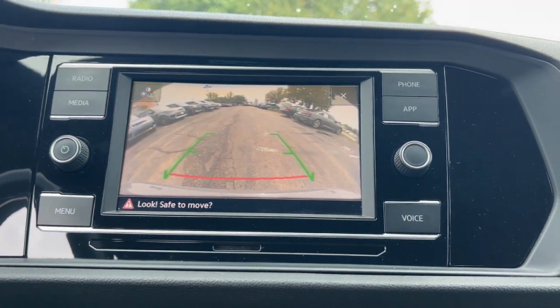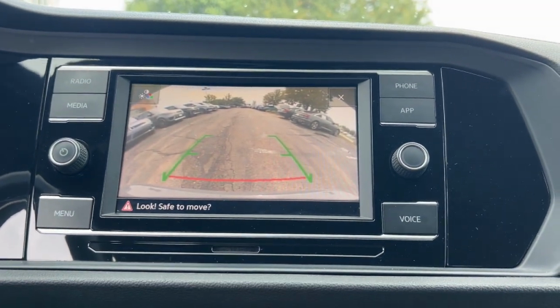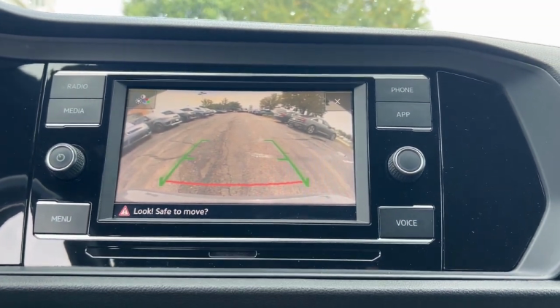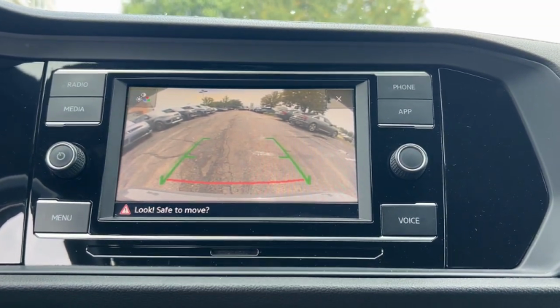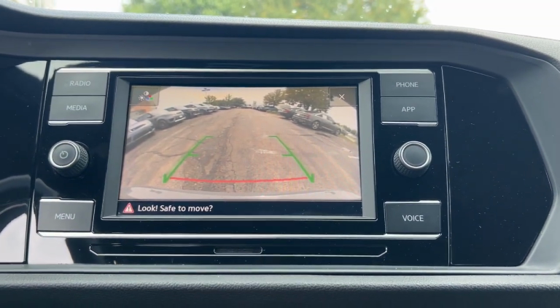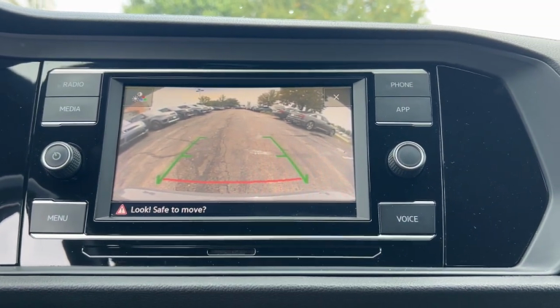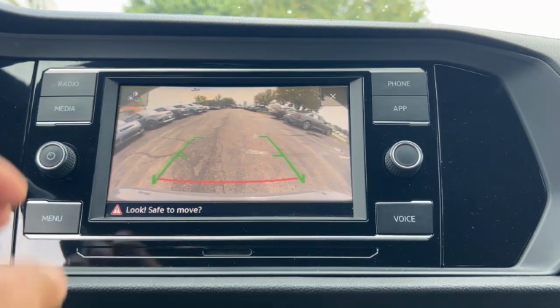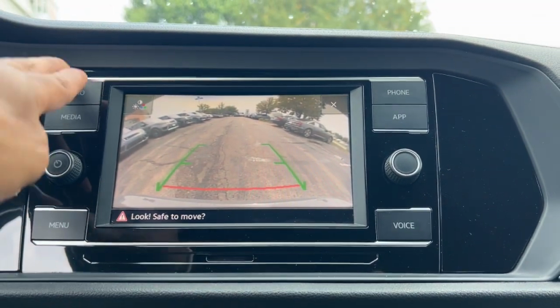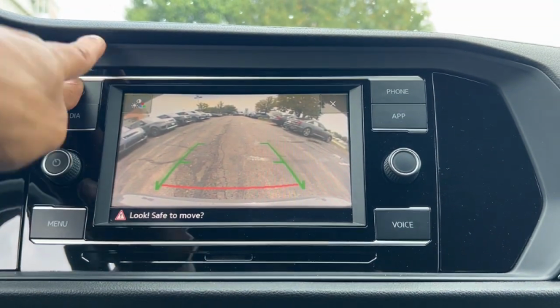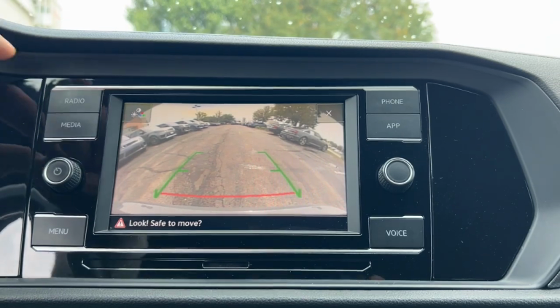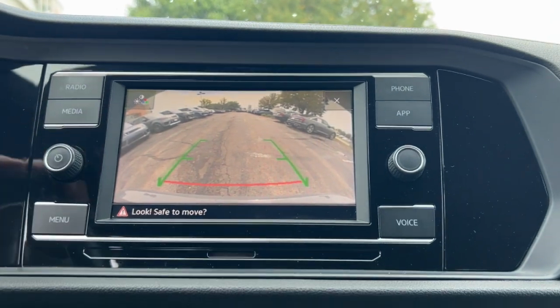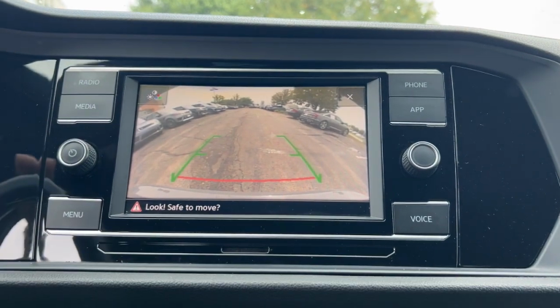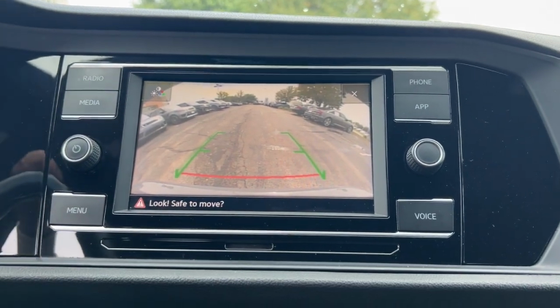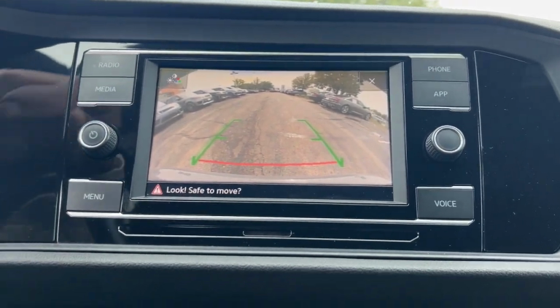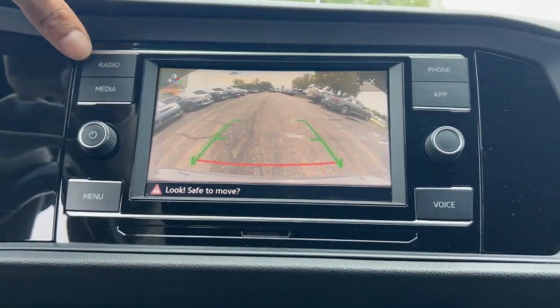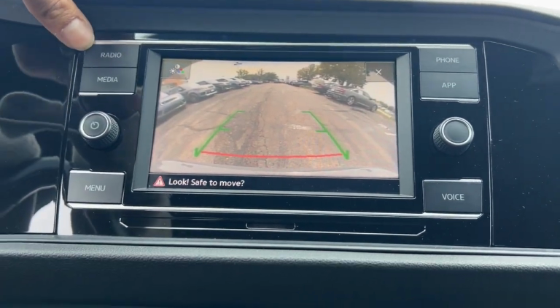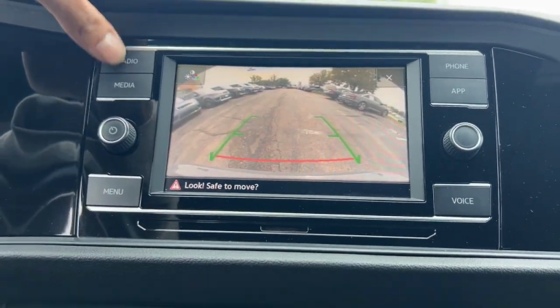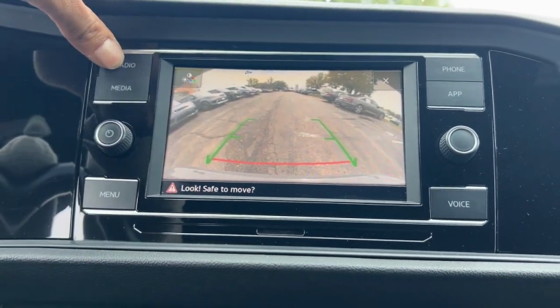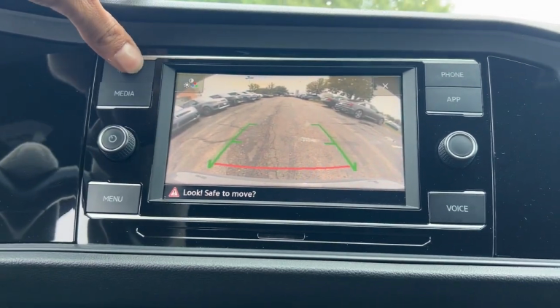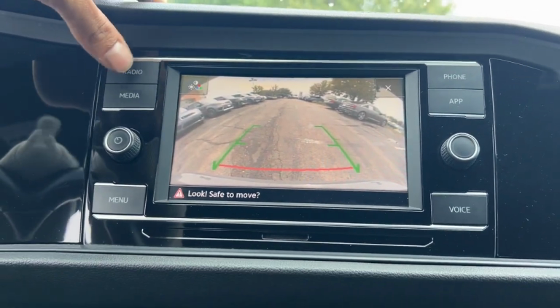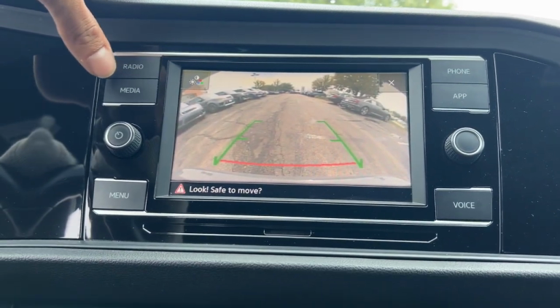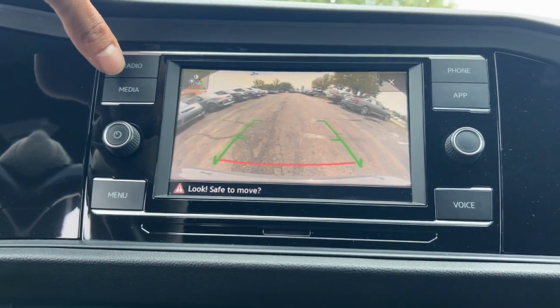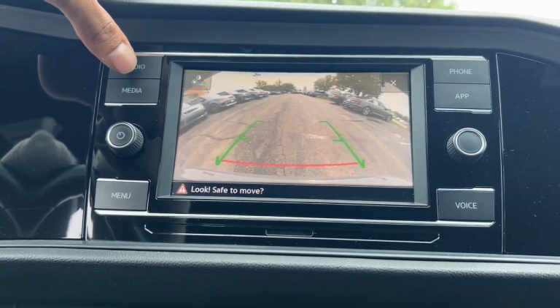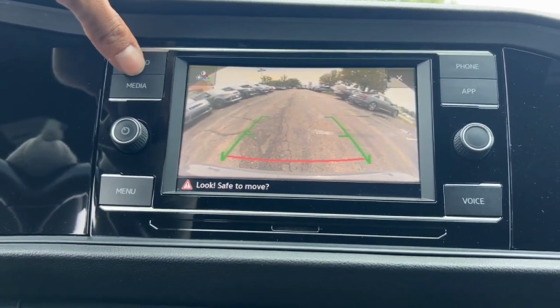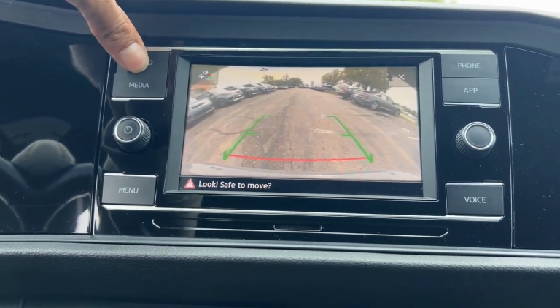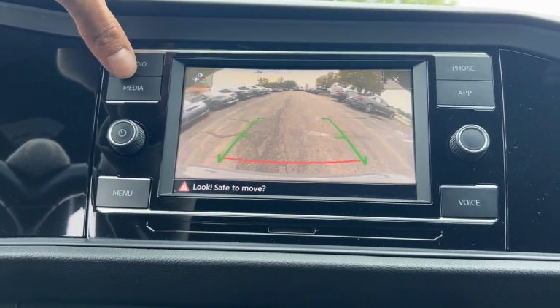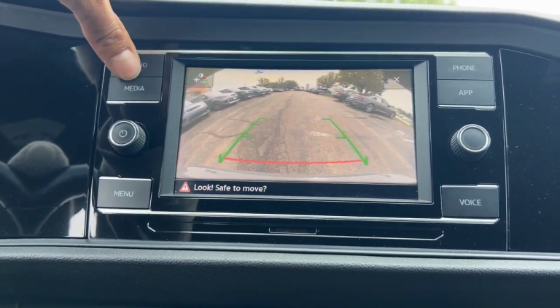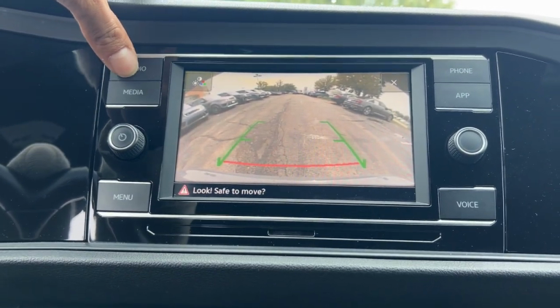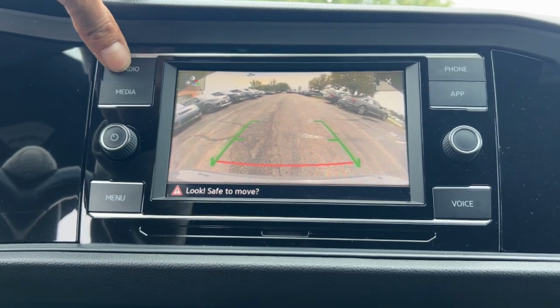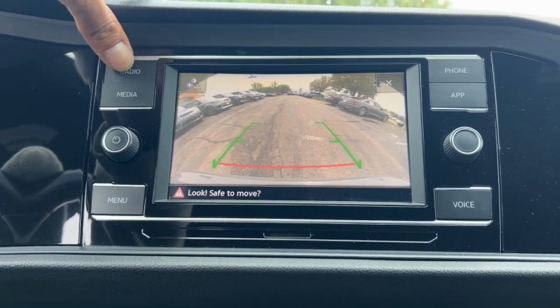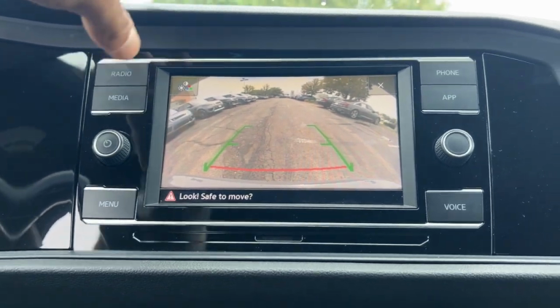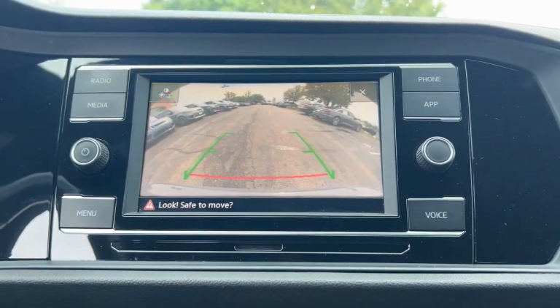Get into this athletic Jetta GLI and make every journey a delight. Come in for a fun and easy test drive. Our team will make it the best part of your day.